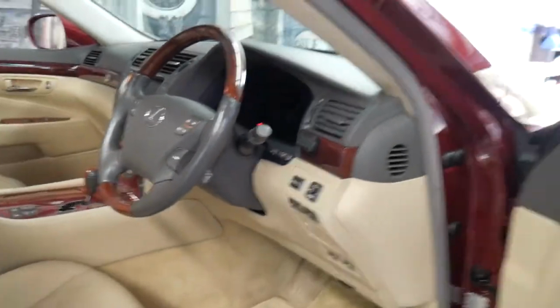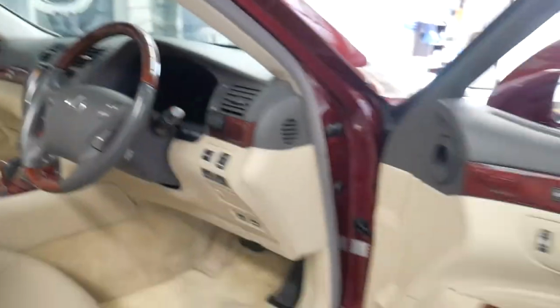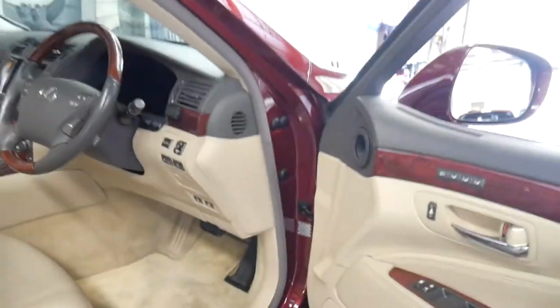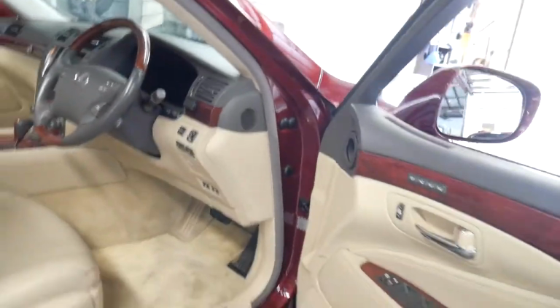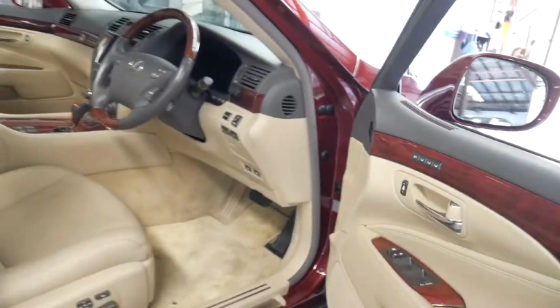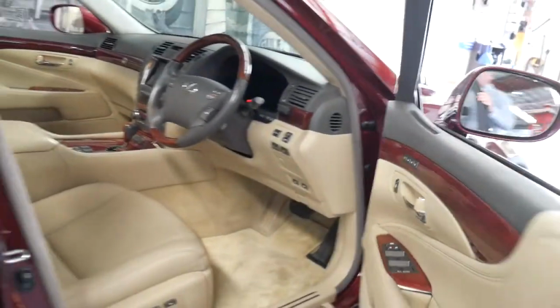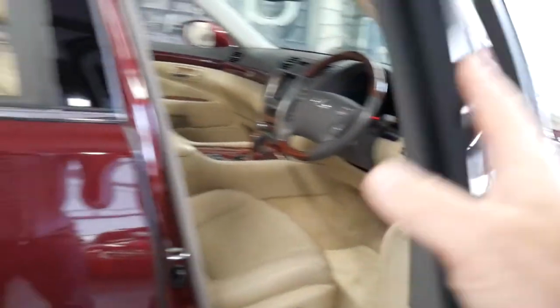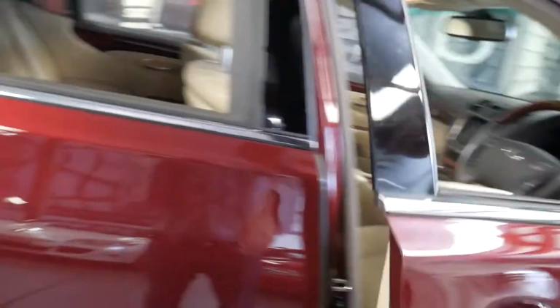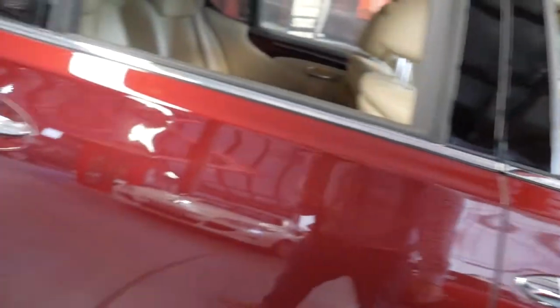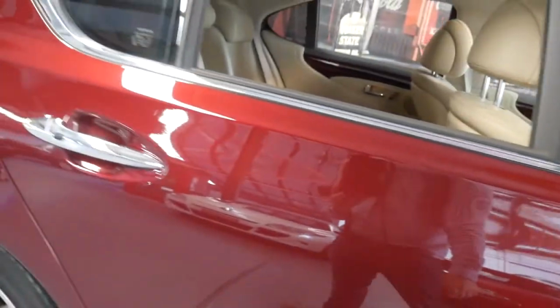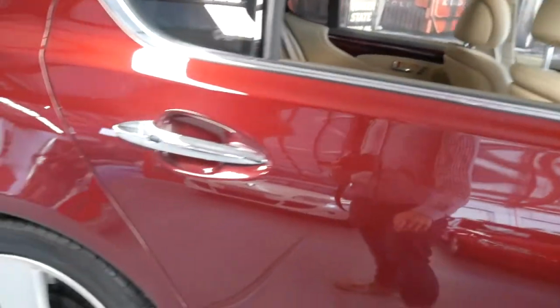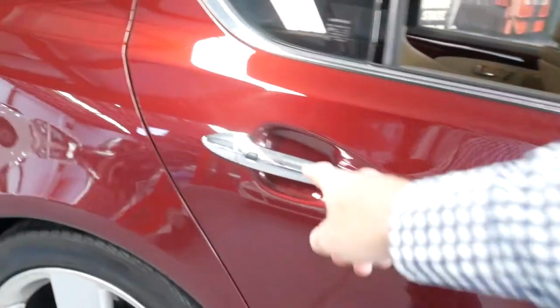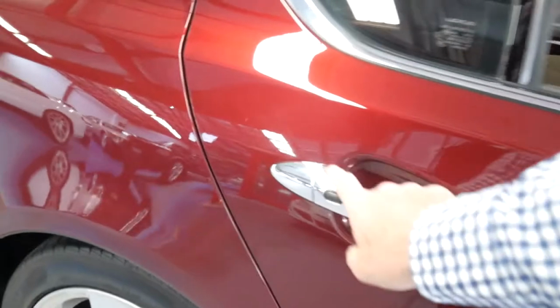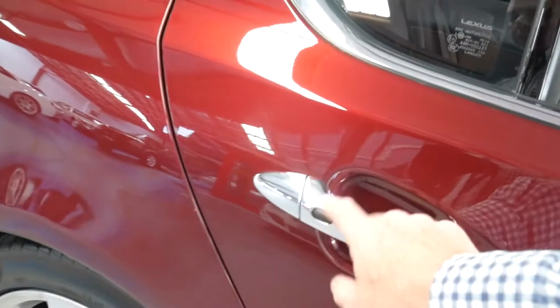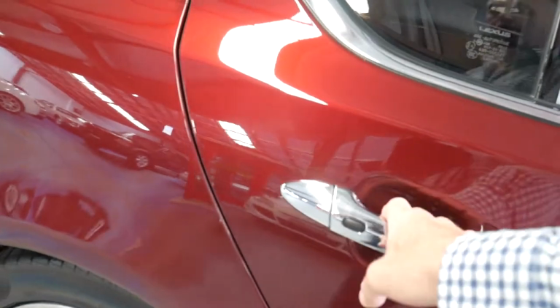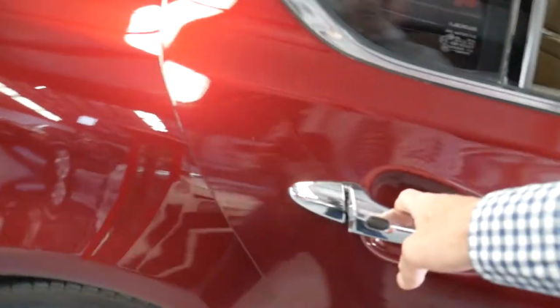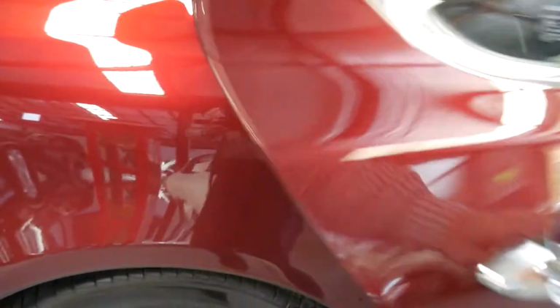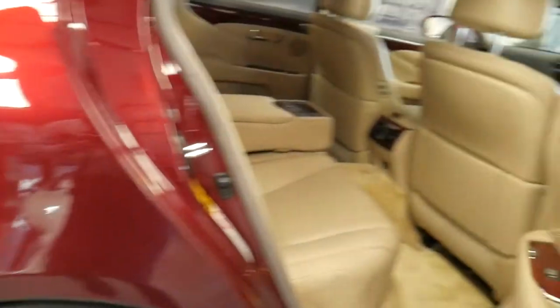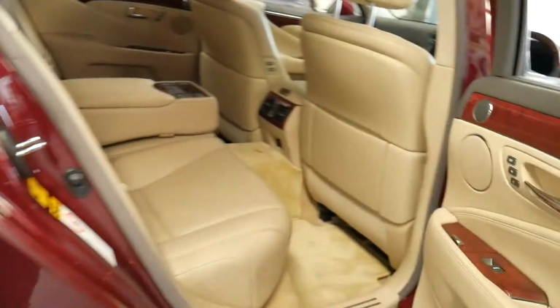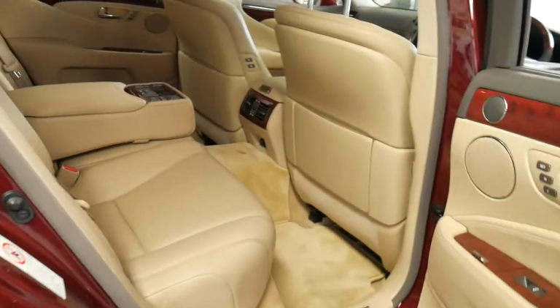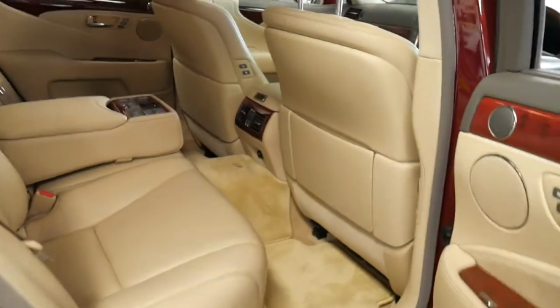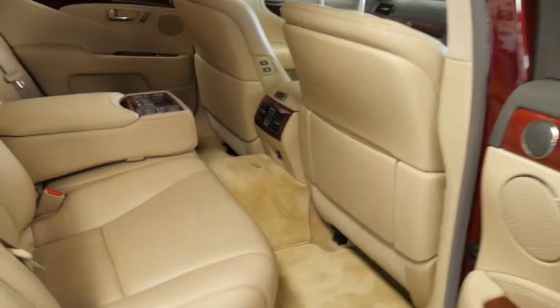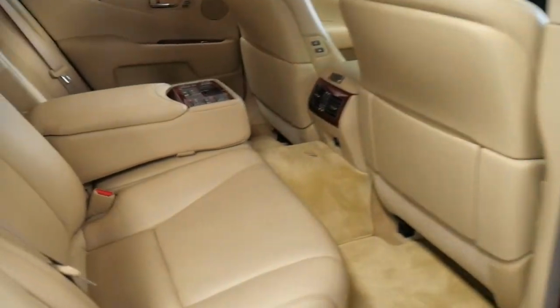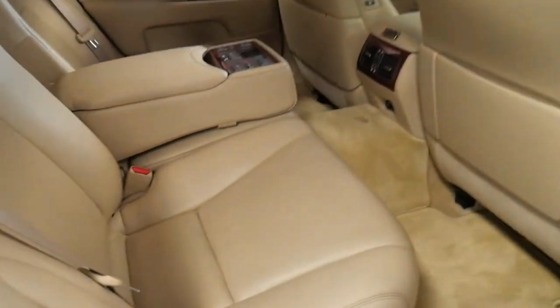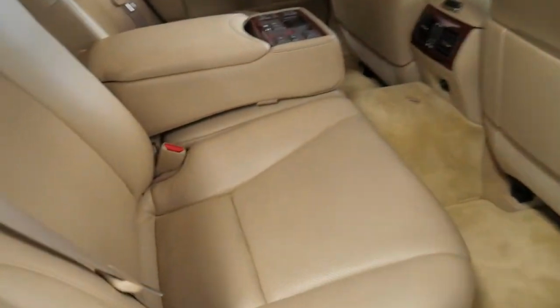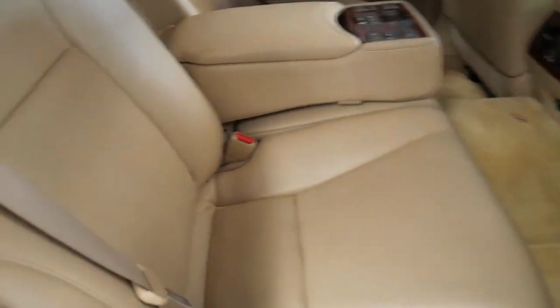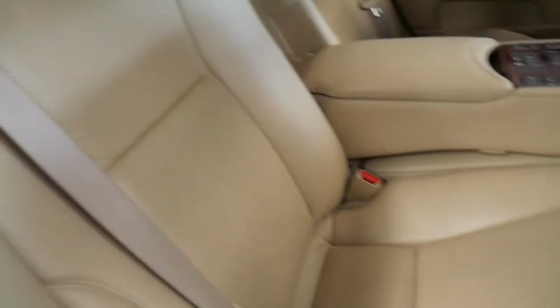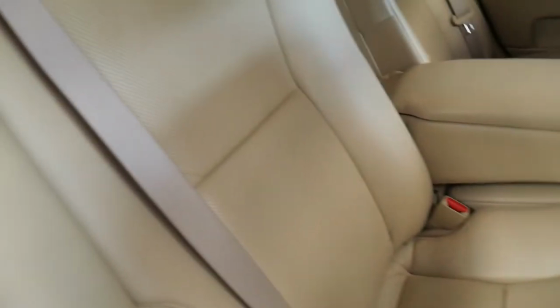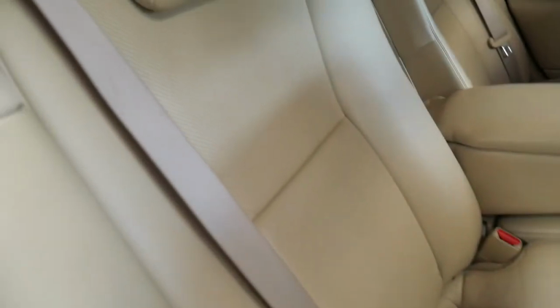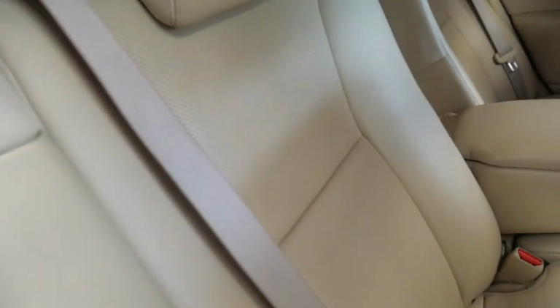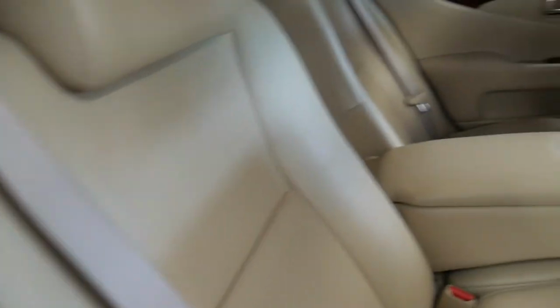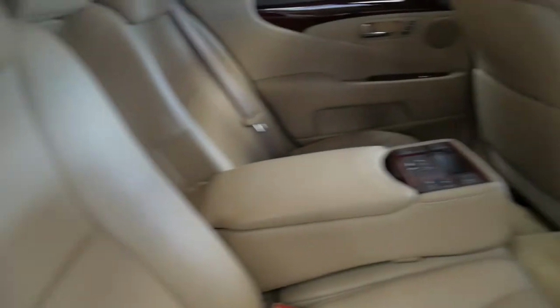It has a factory sunroof, dual zone climate control air conditioning, keyless entry, keyless start, rear DVD entertainment, and it truly is an absolutely magnificent car.